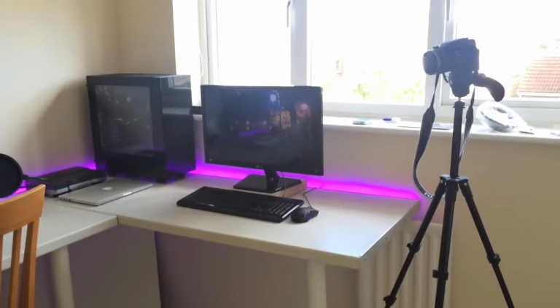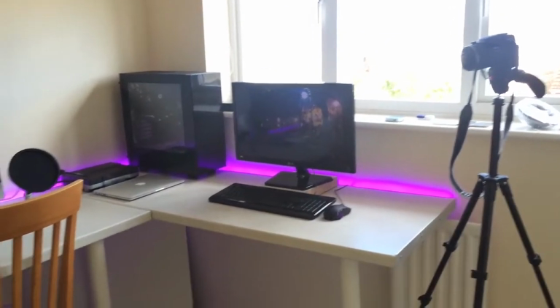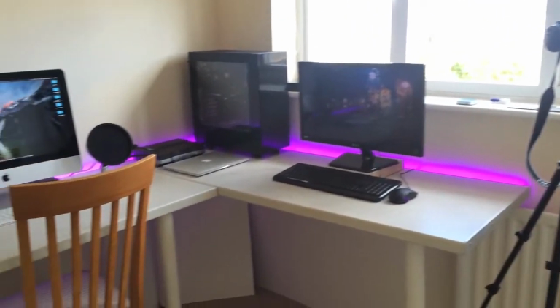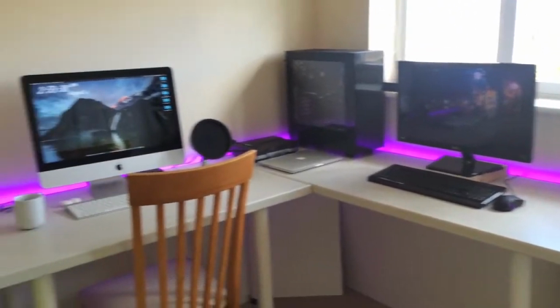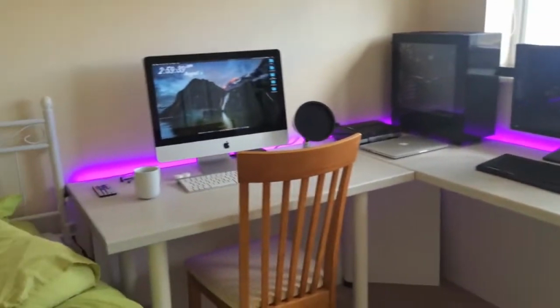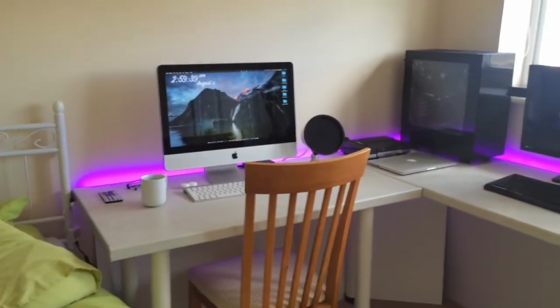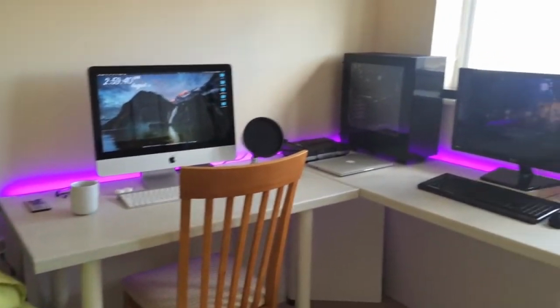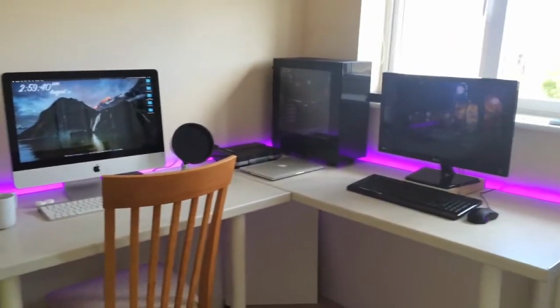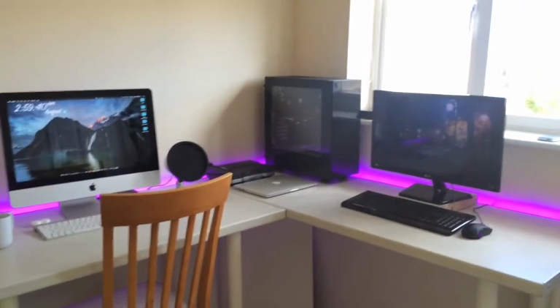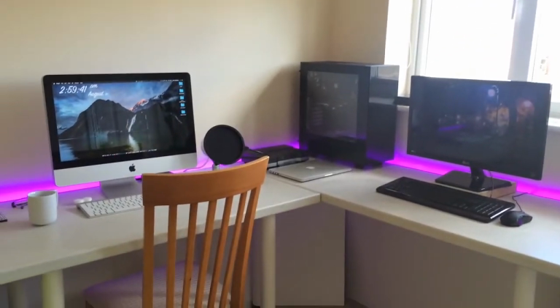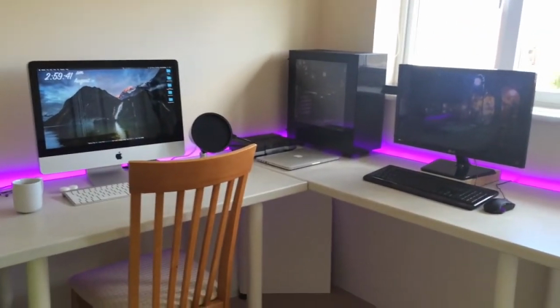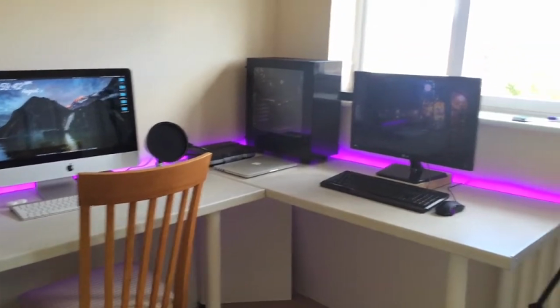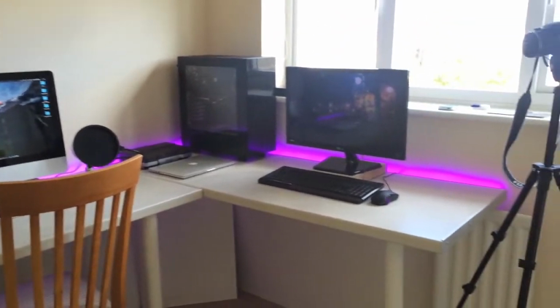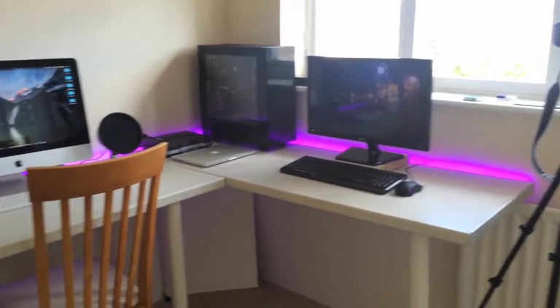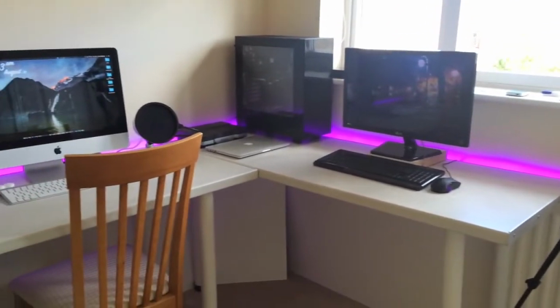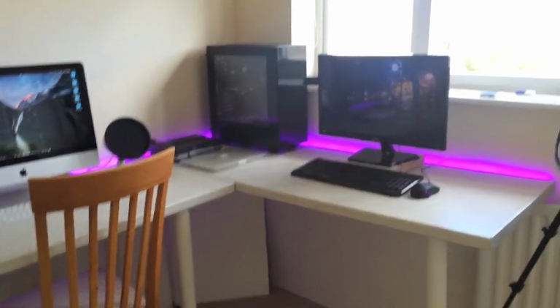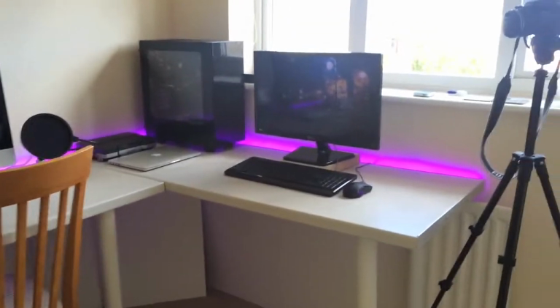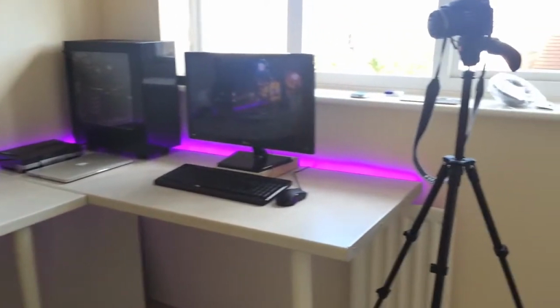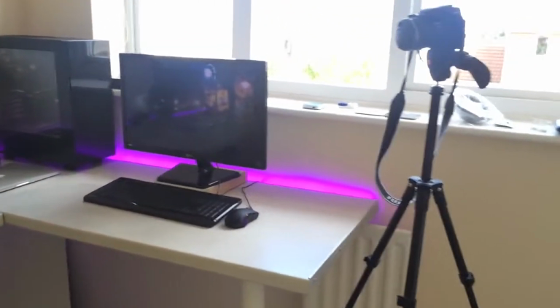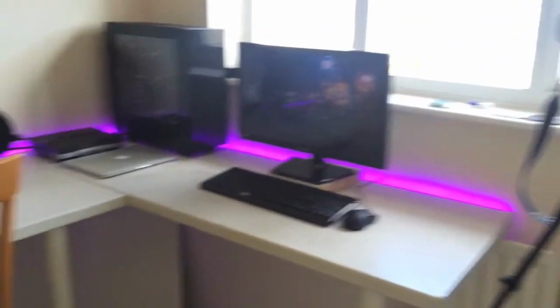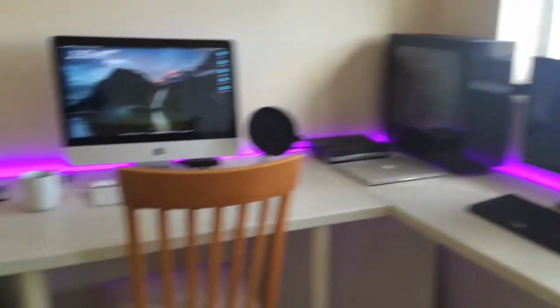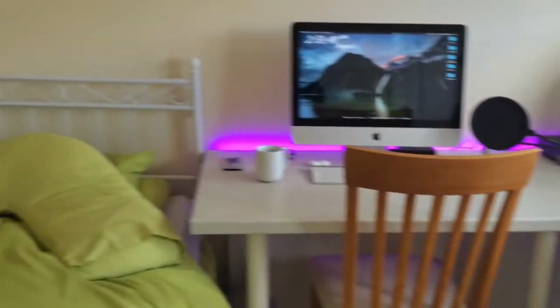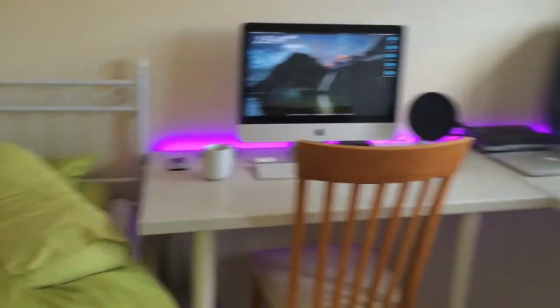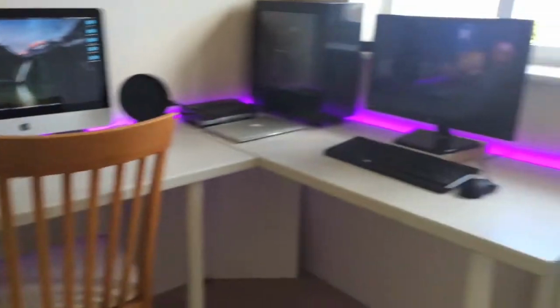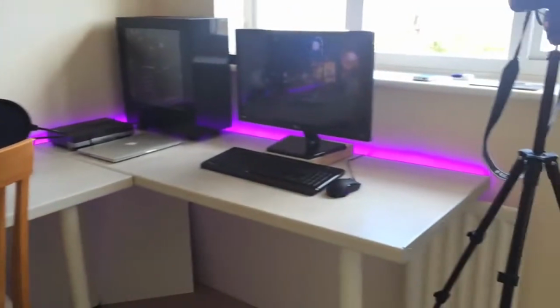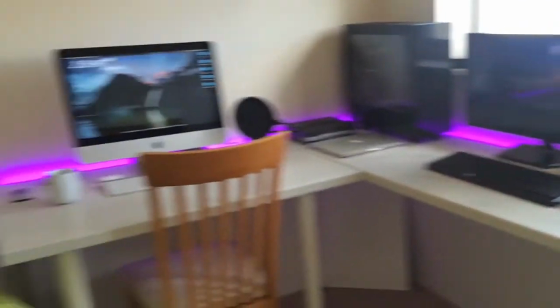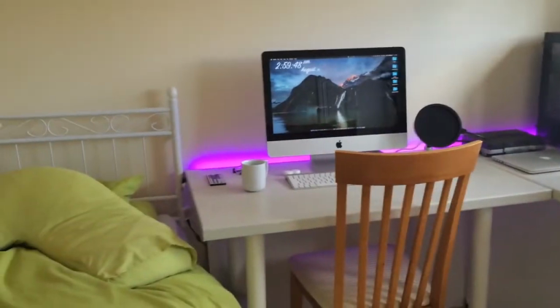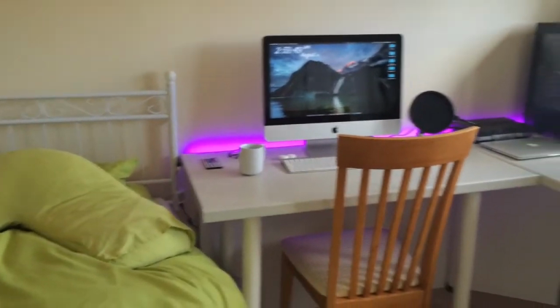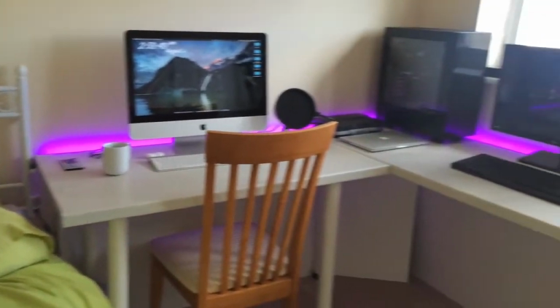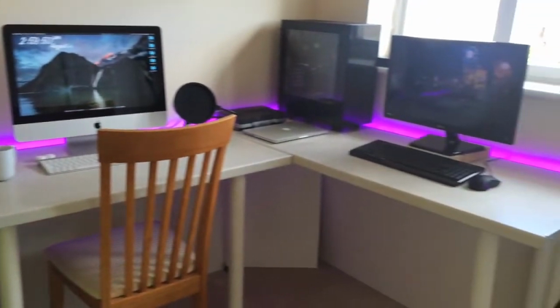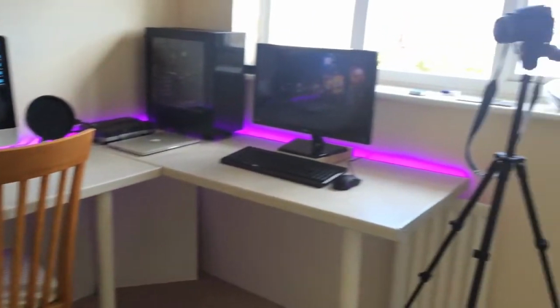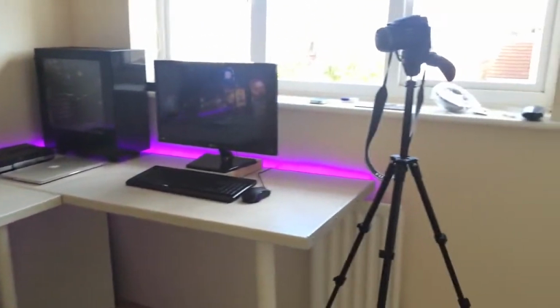Hey guys, I hope you're doing alright. This is probably about the seventh time I'm recording this video anyway, as the phone storage keeps going off, so I'm going to have to be a bit quick.